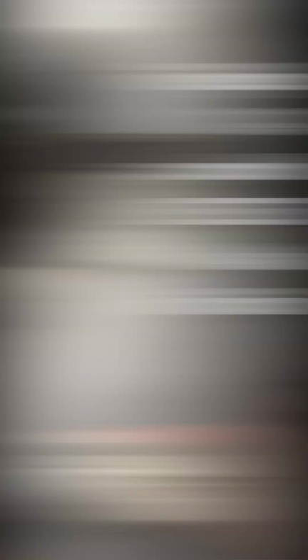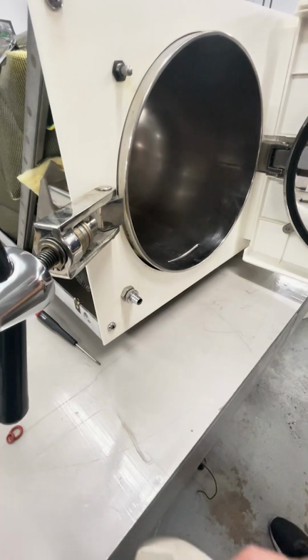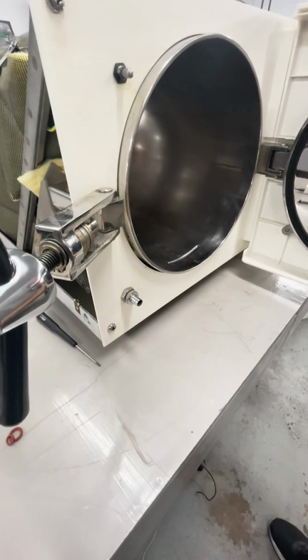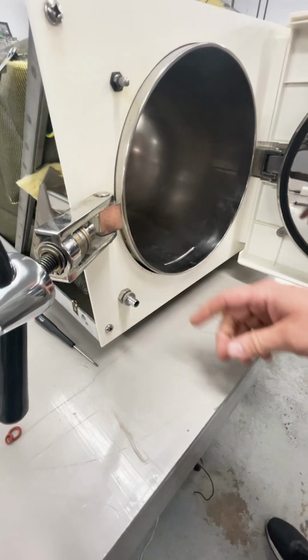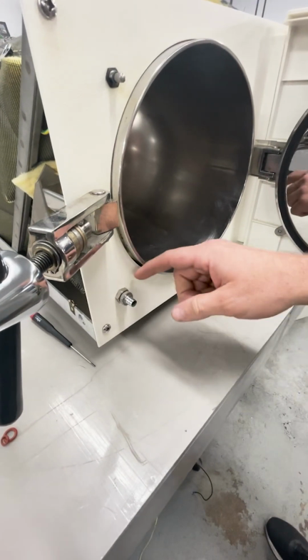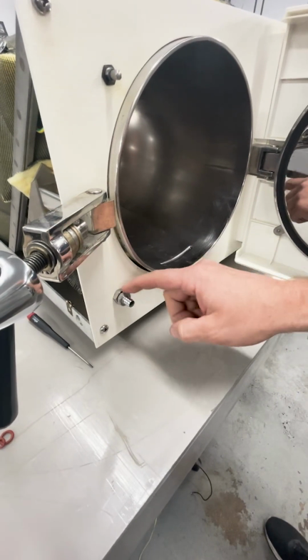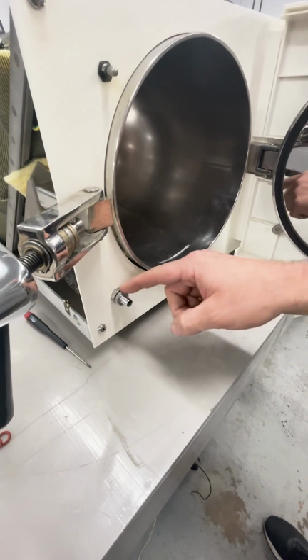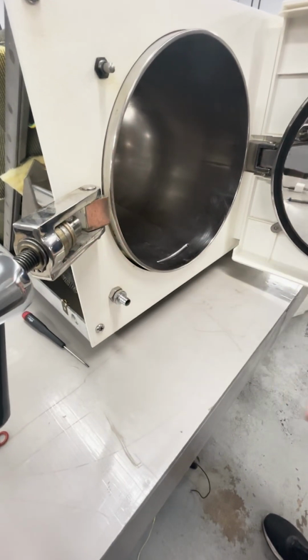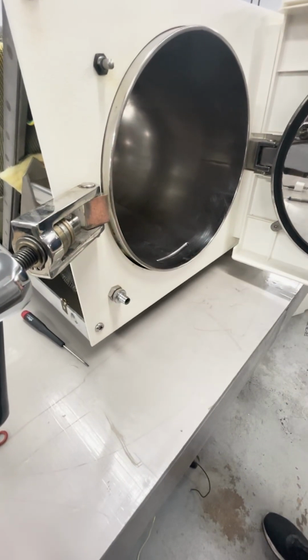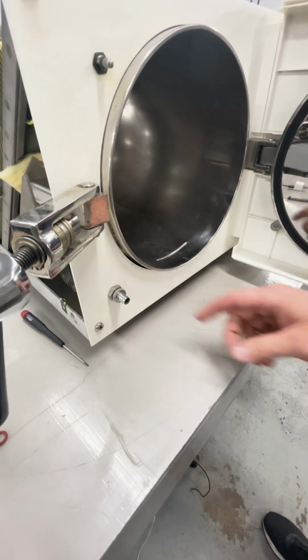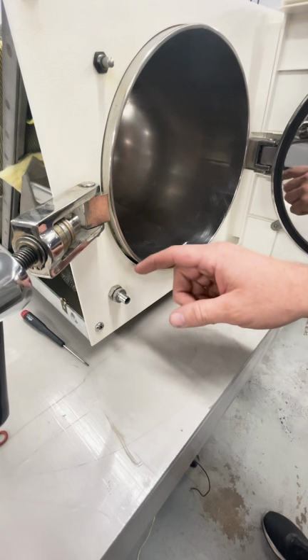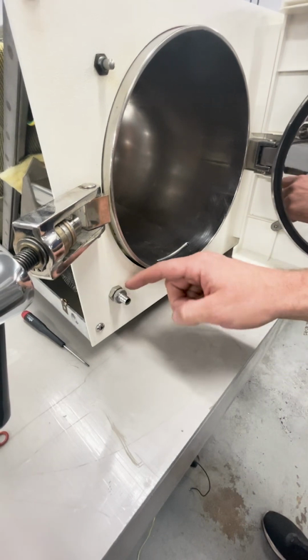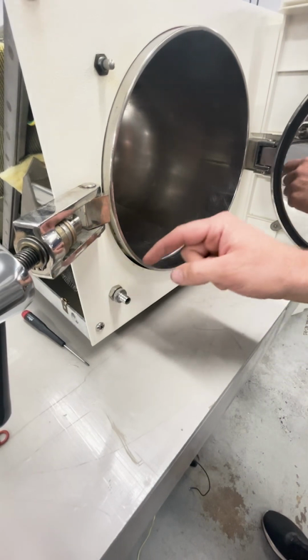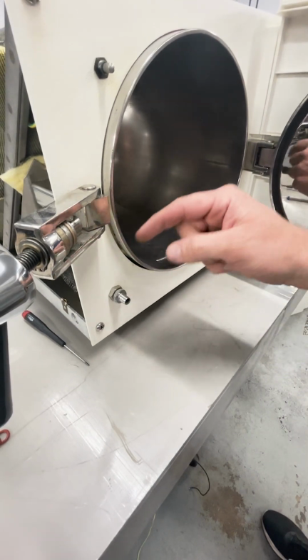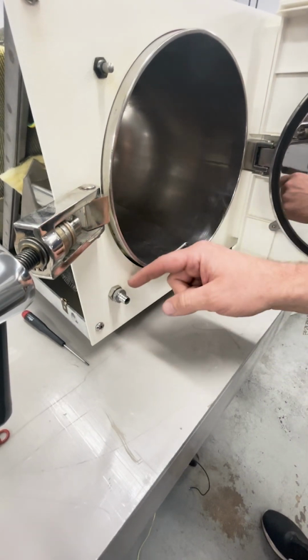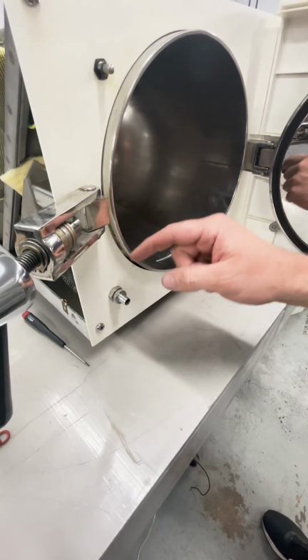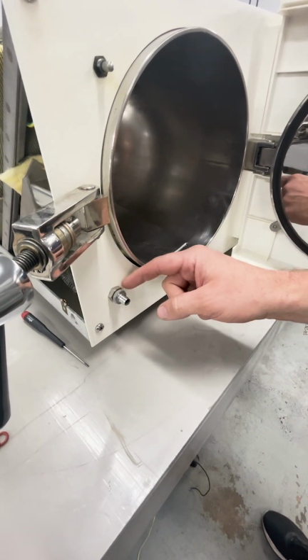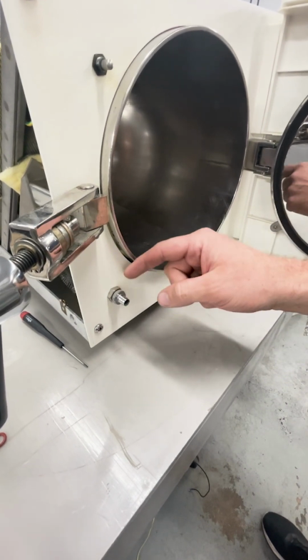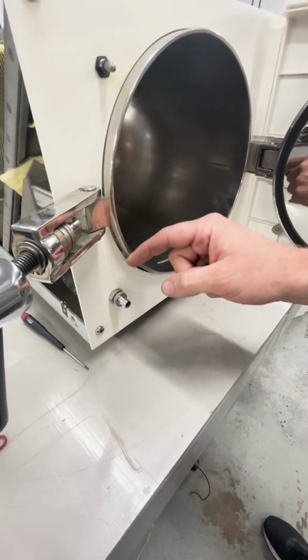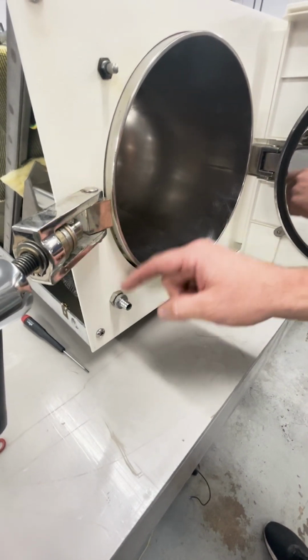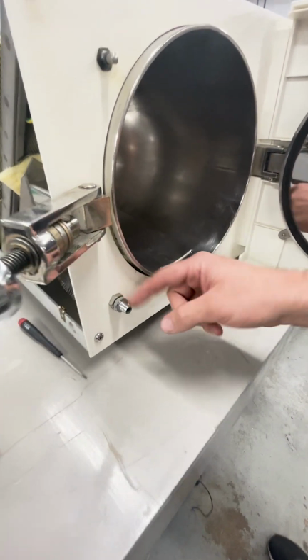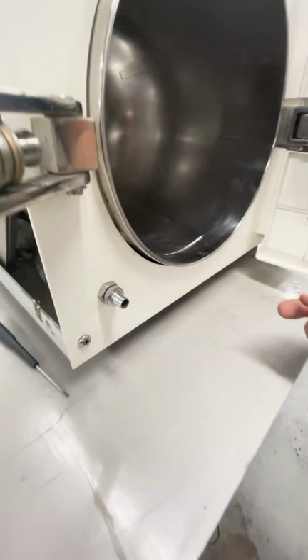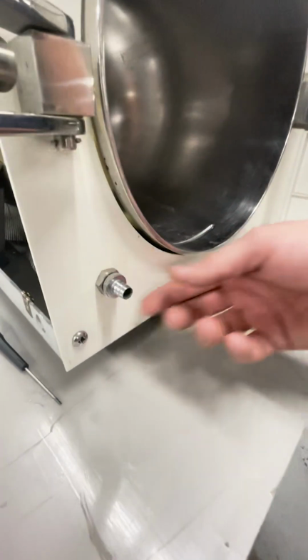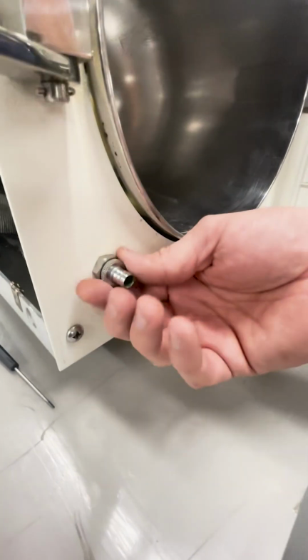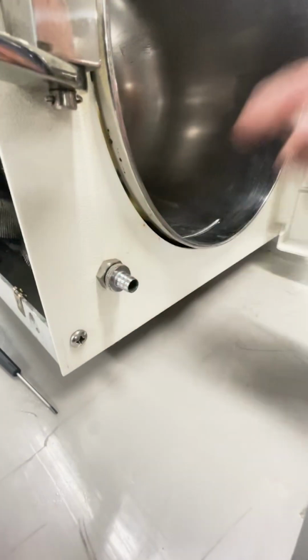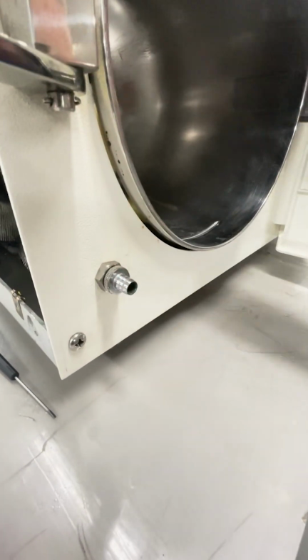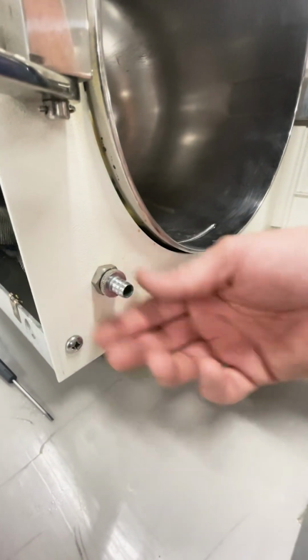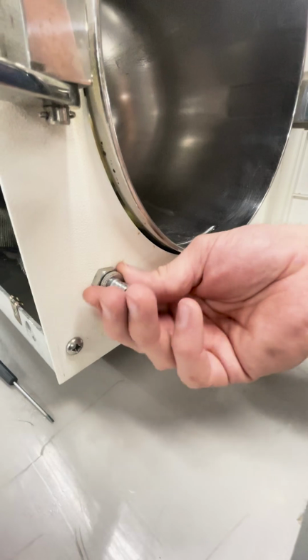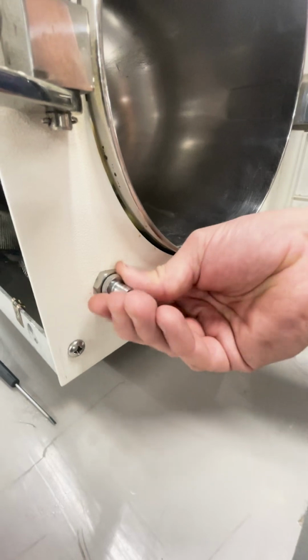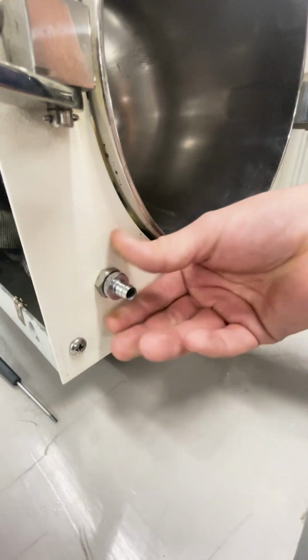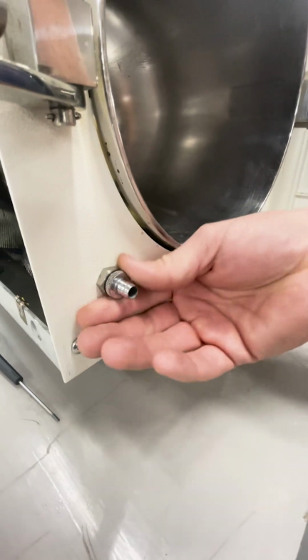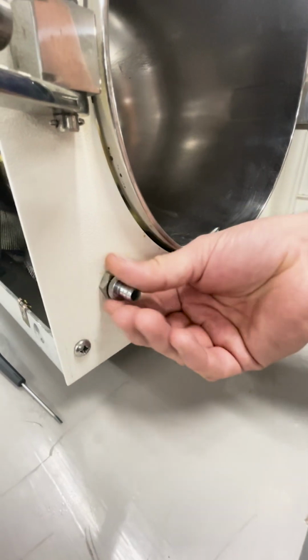Today we are changing the o-rings in a Tutanauer. These are the same for all automatic and manual EZs. First, you want to make sure your reservoir is drained or you have a bucket underneath.